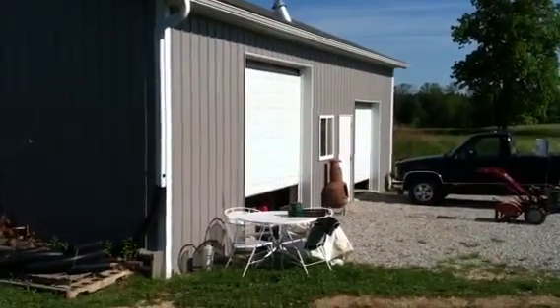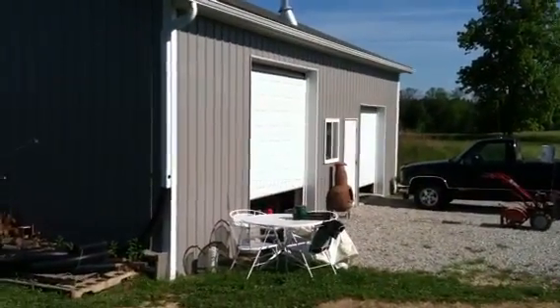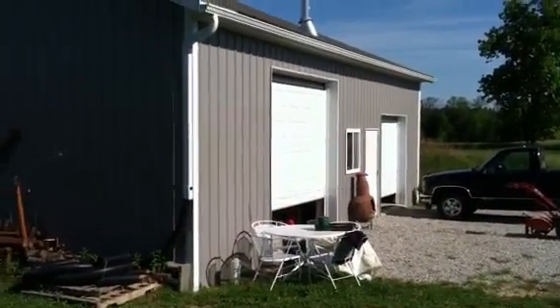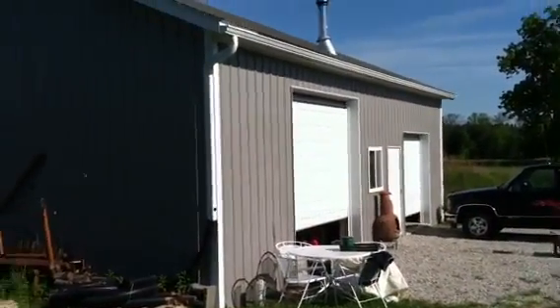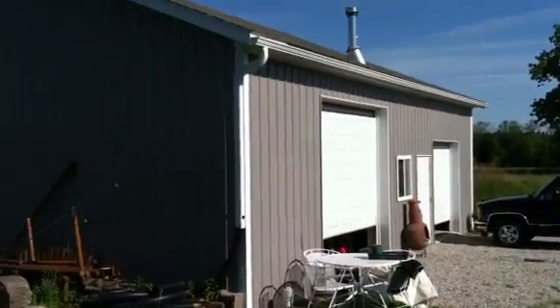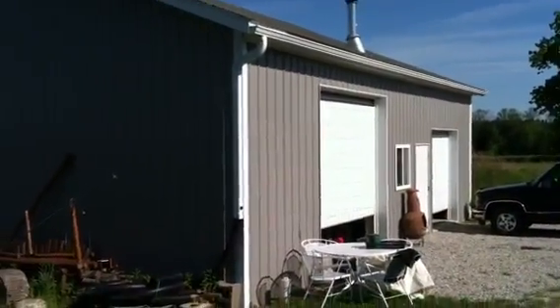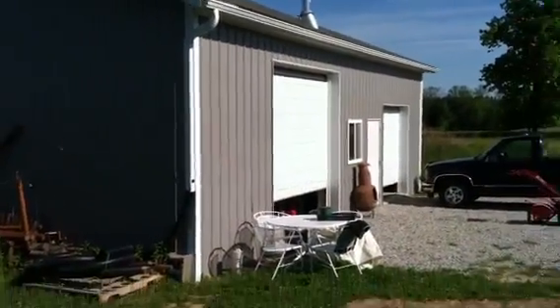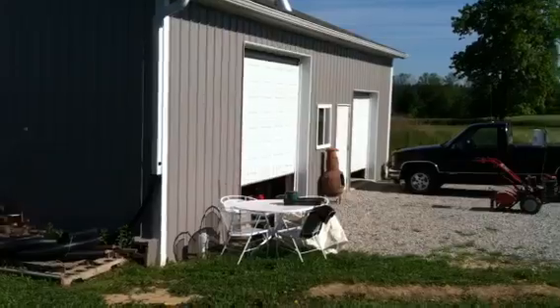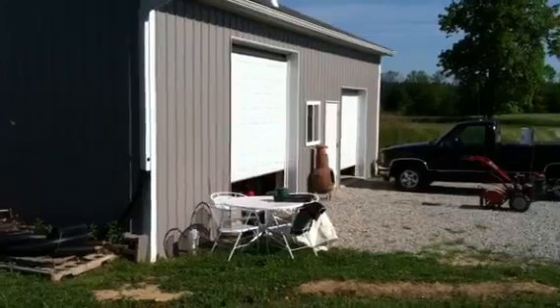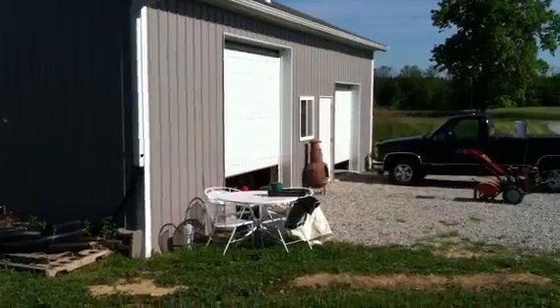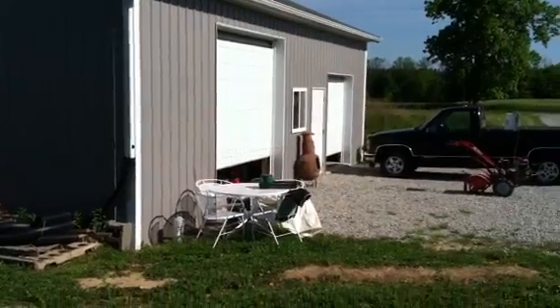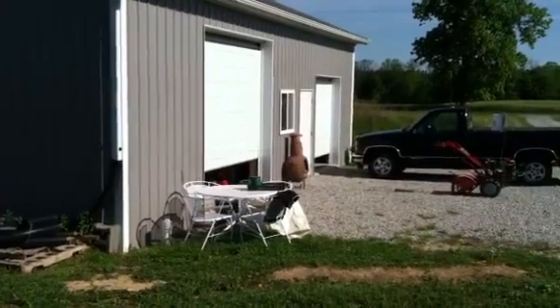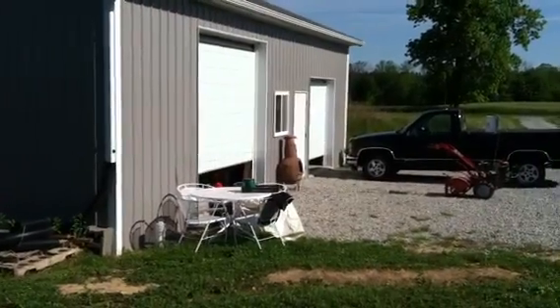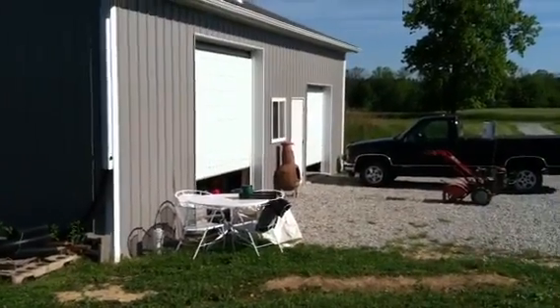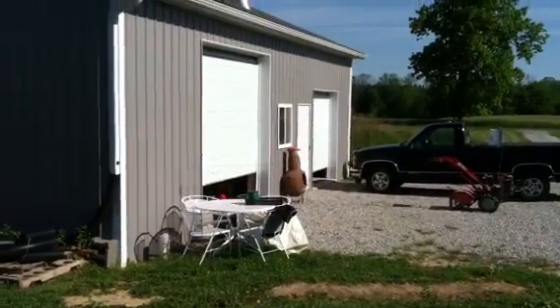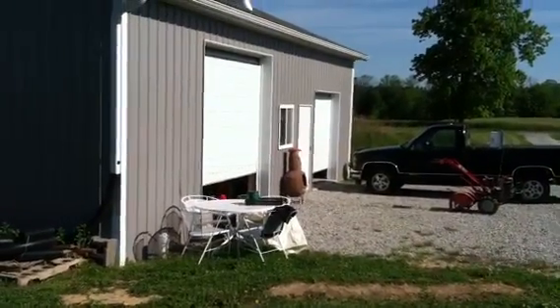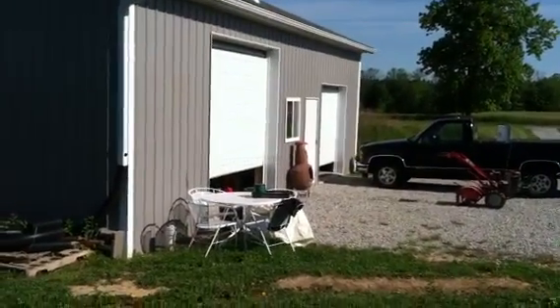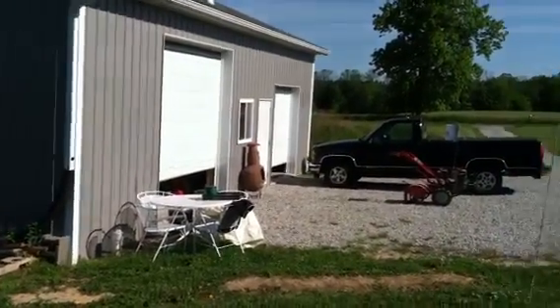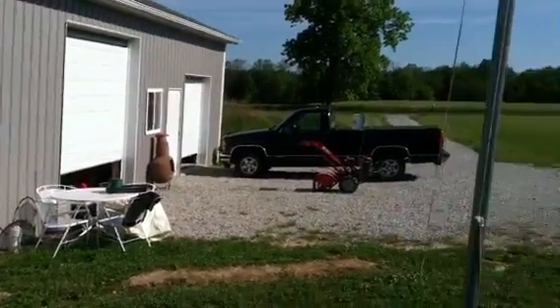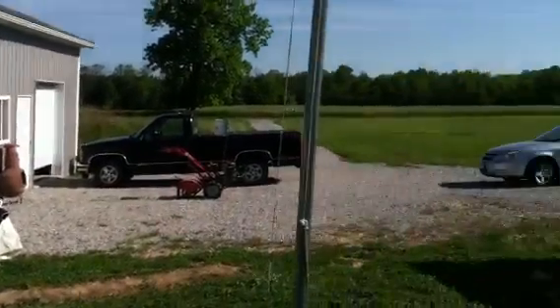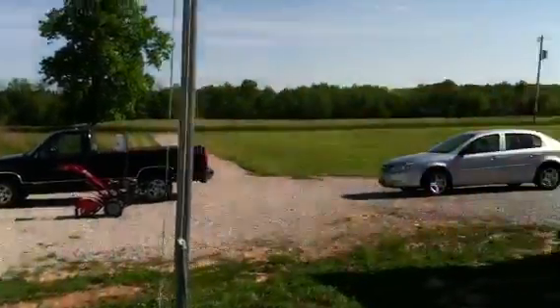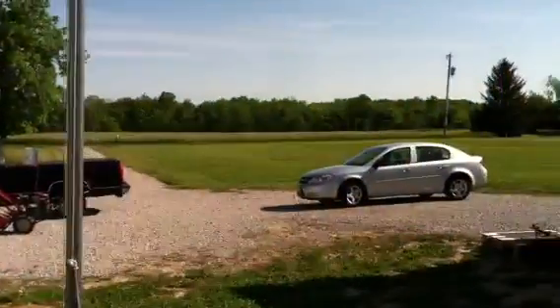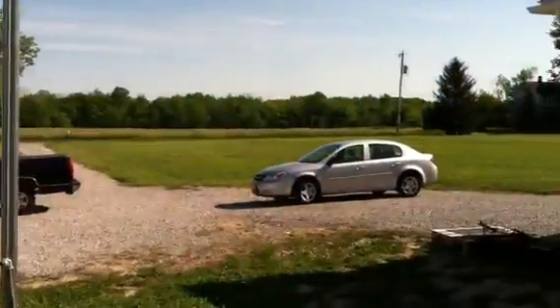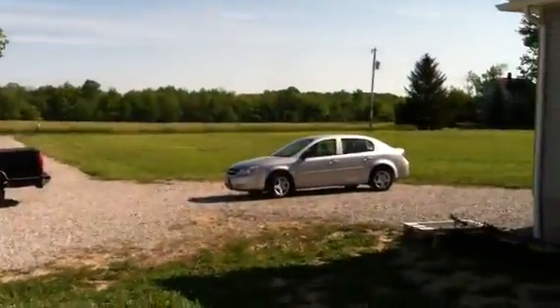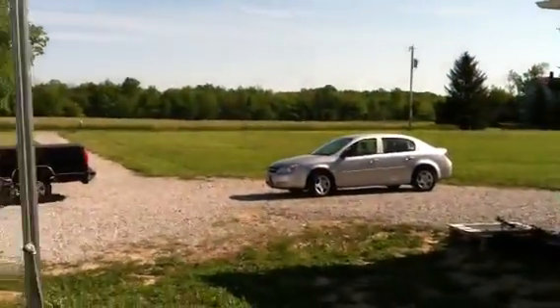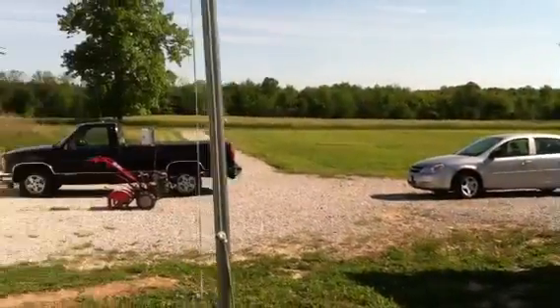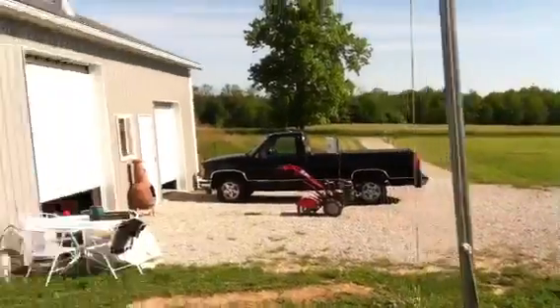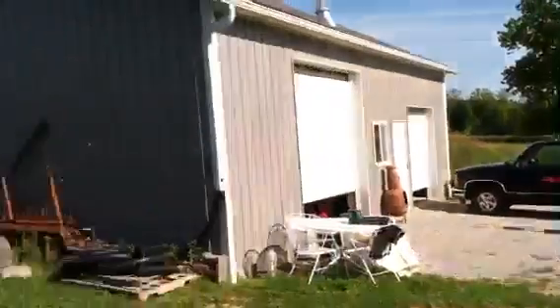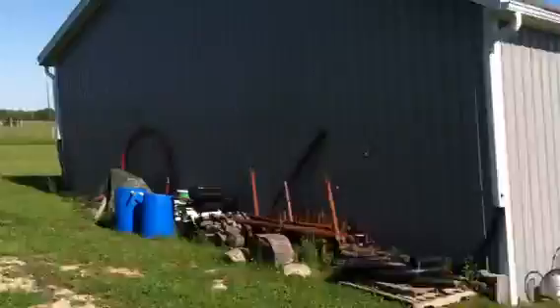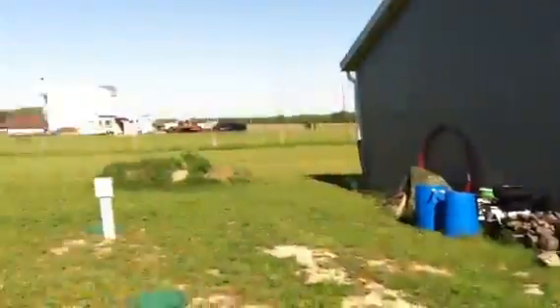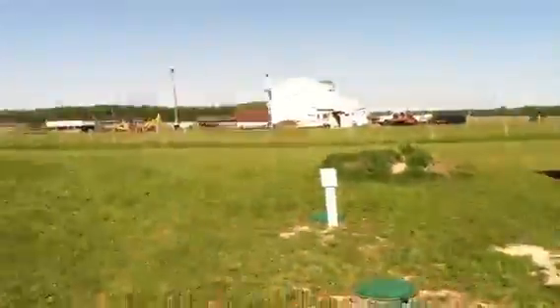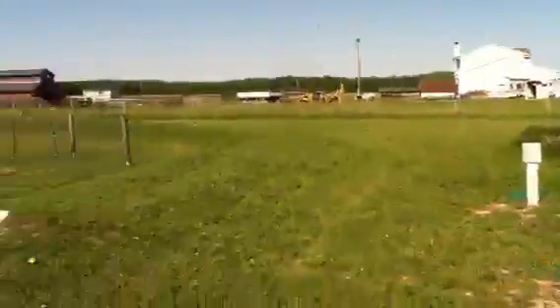This is a pole barn. So we've got a barn that we can work out of. And there's the front yard. It's very spacious and very beautiful out here.